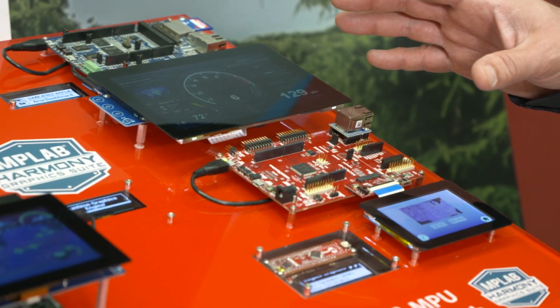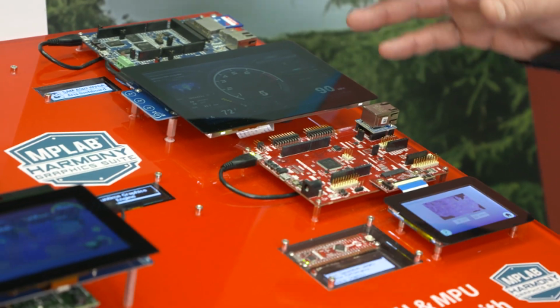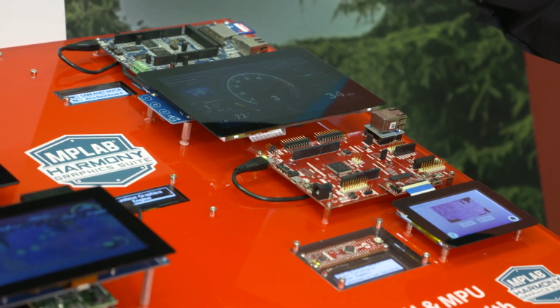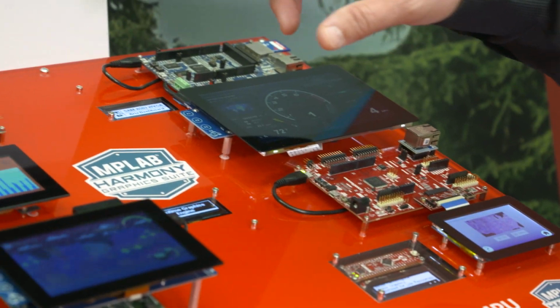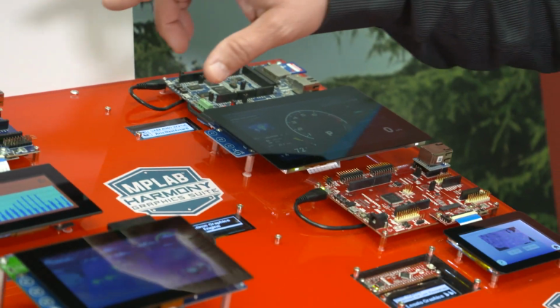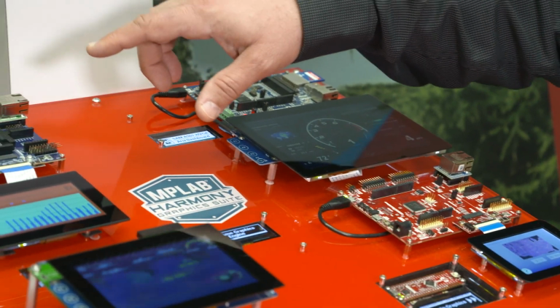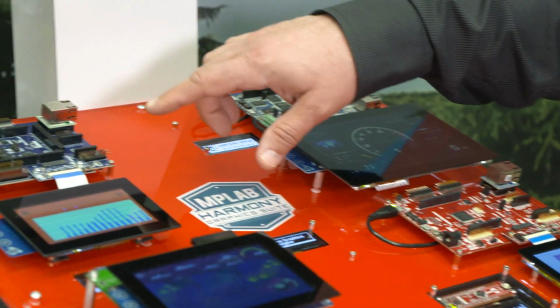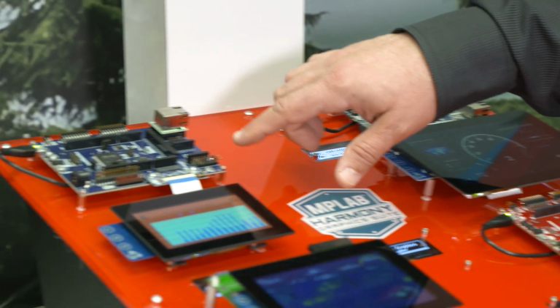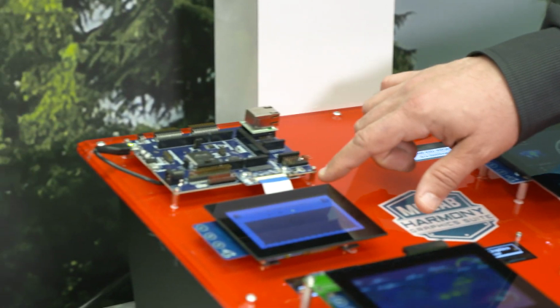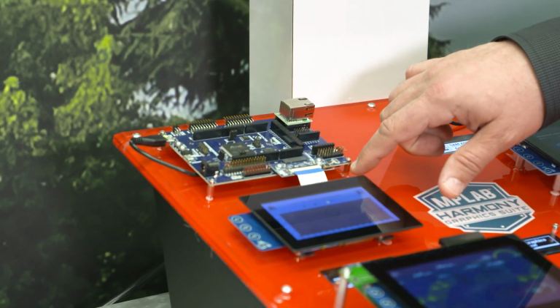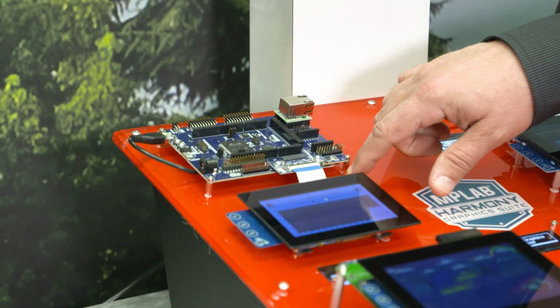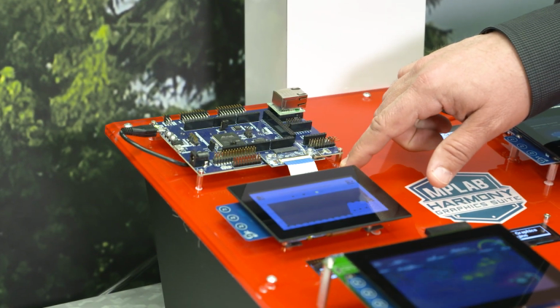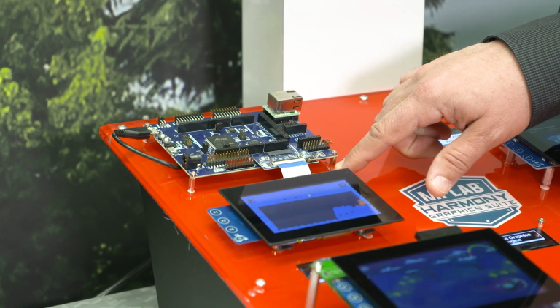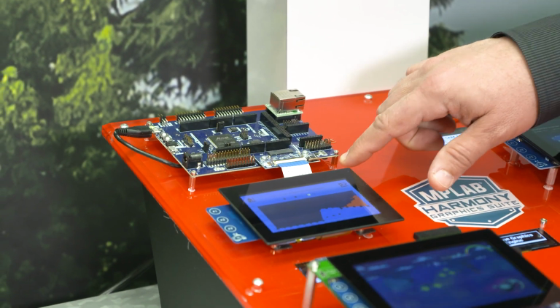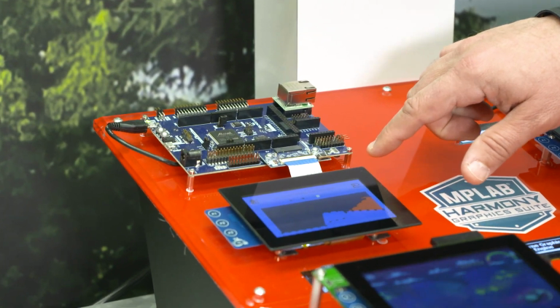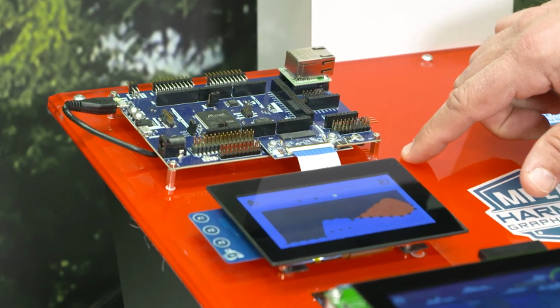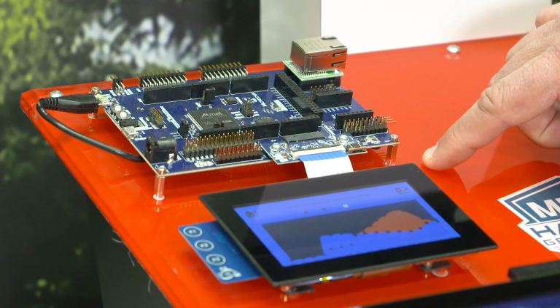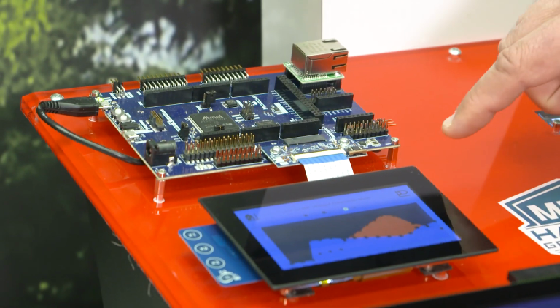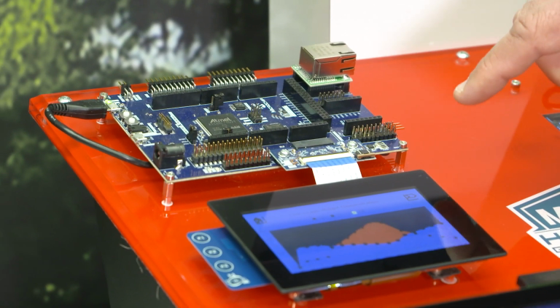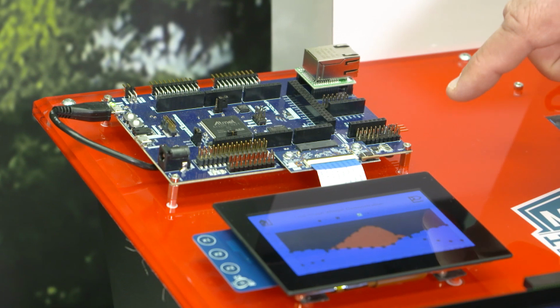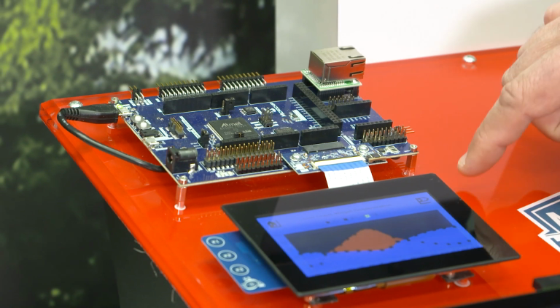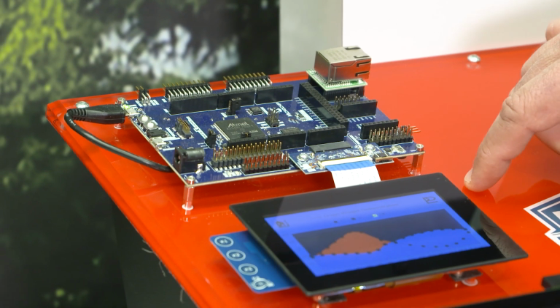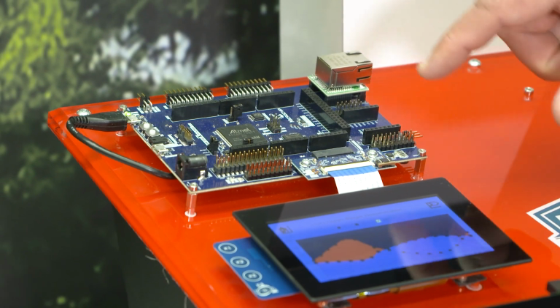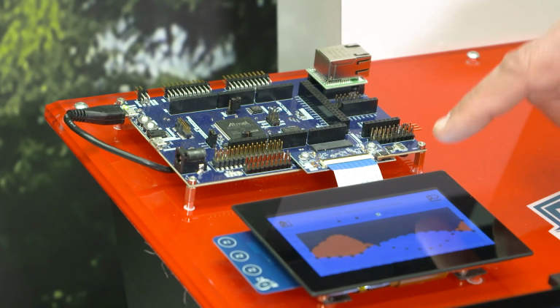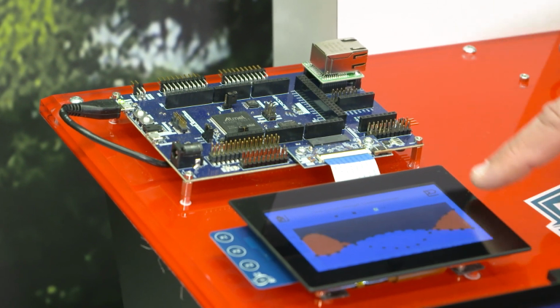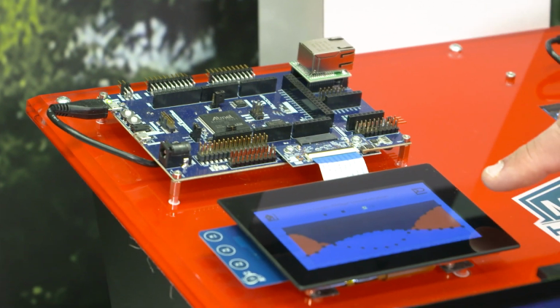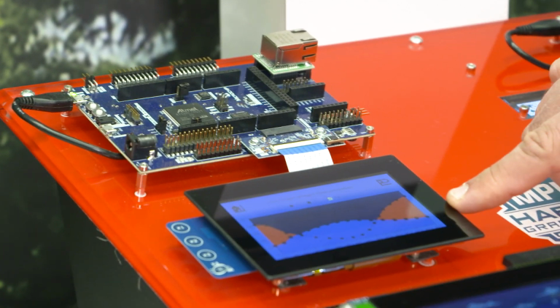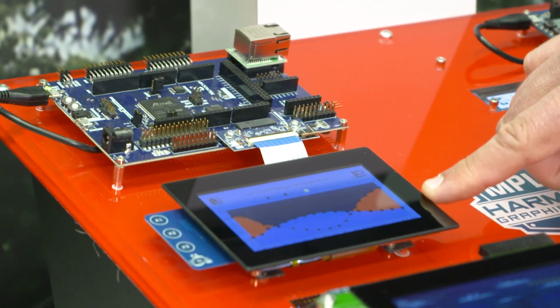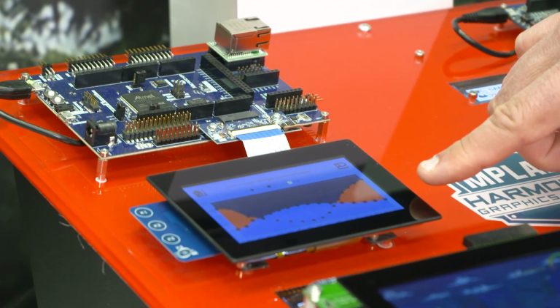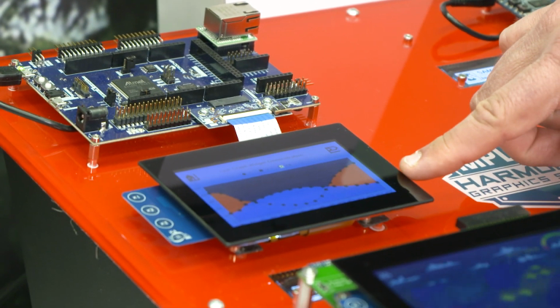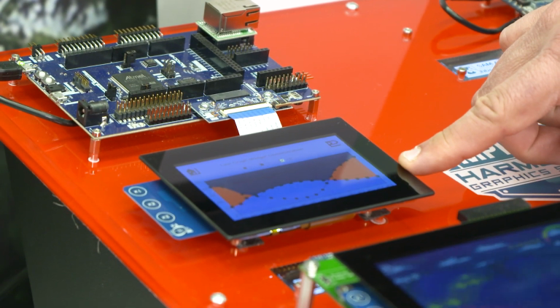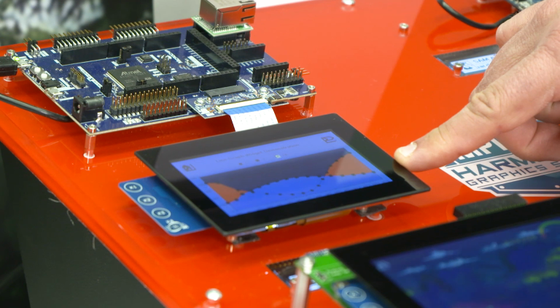The next step up would be a Cortex M7. This one is our SAM E70 running at 300 megahertz. This one is running a direct drive through the parallel port to this WQVGA display.